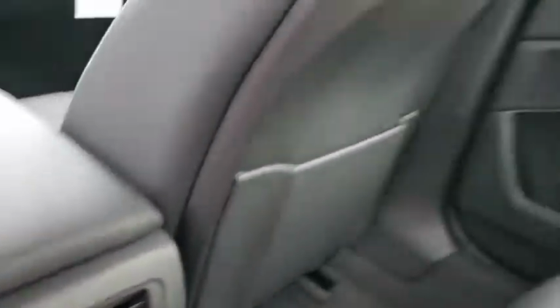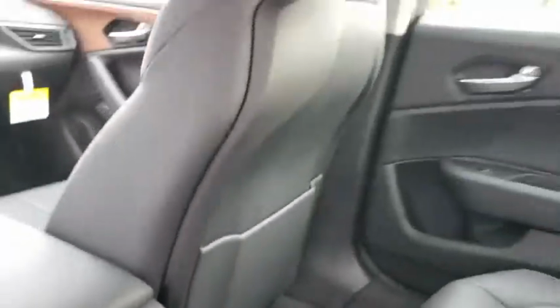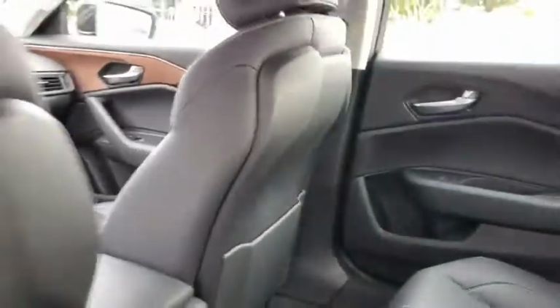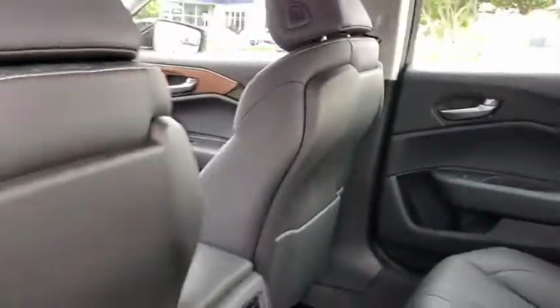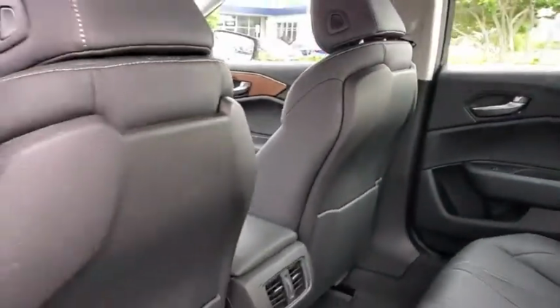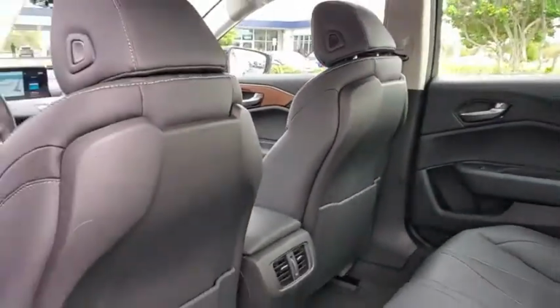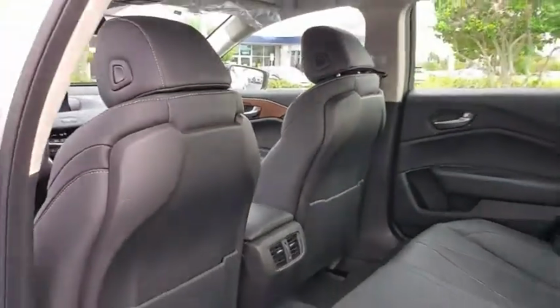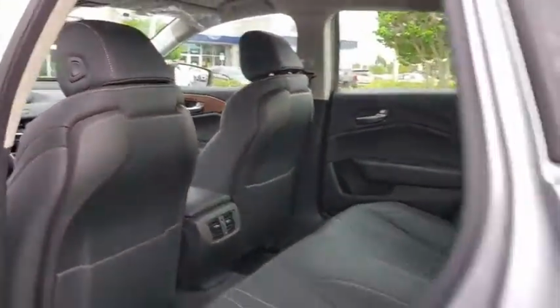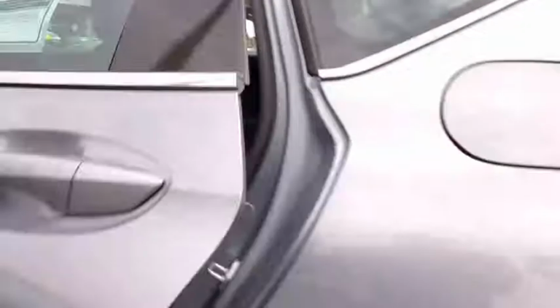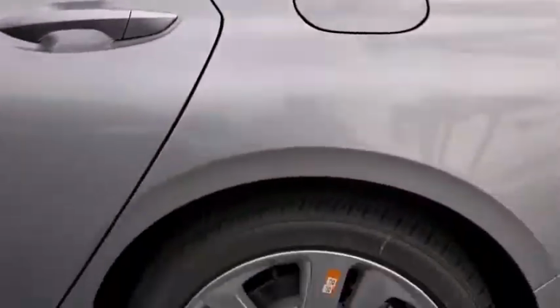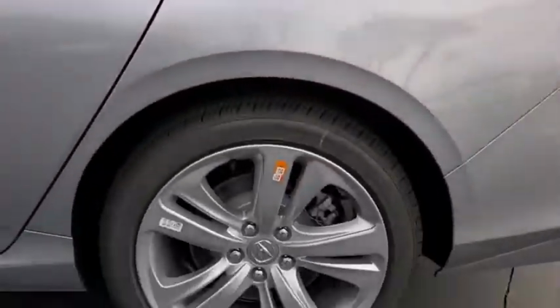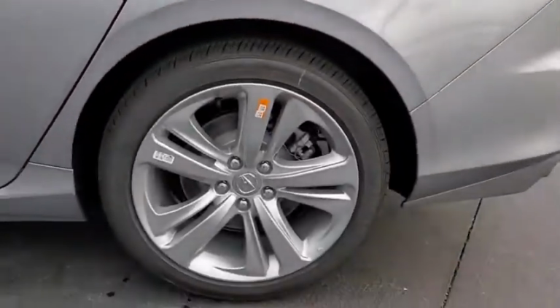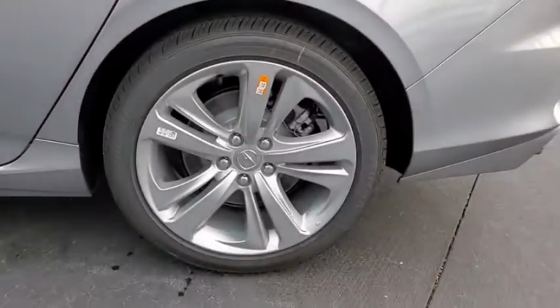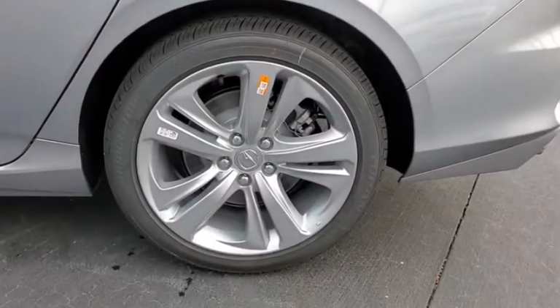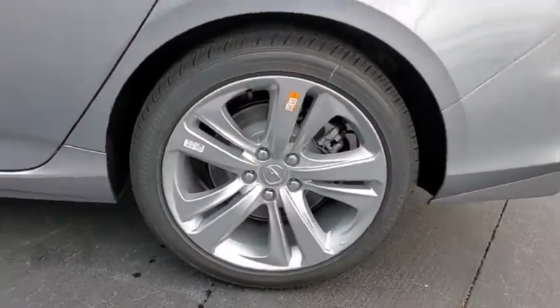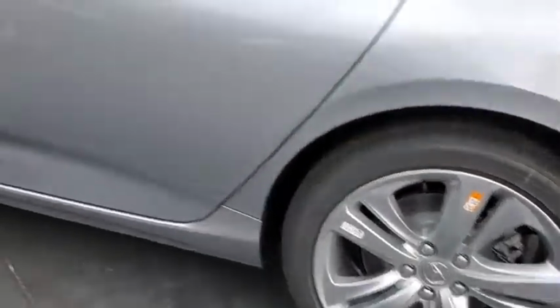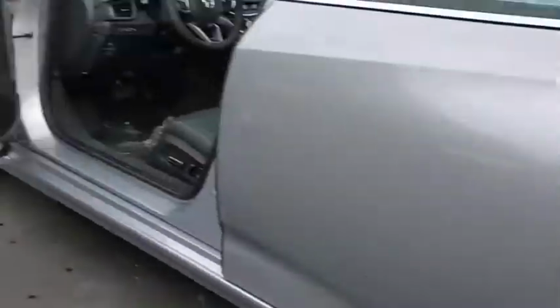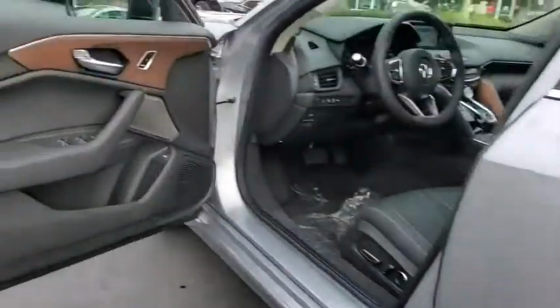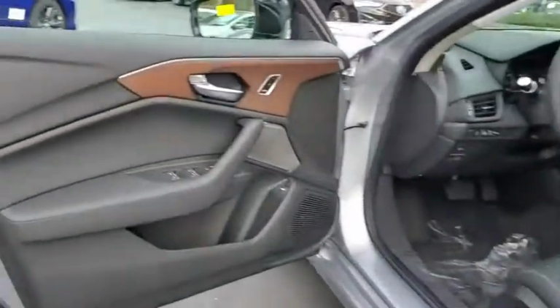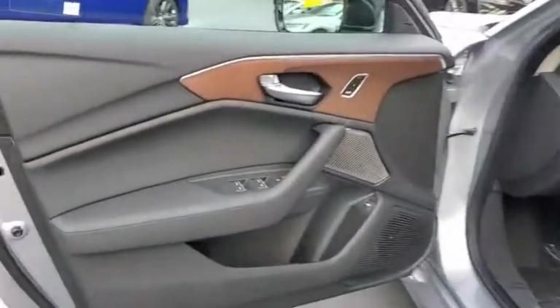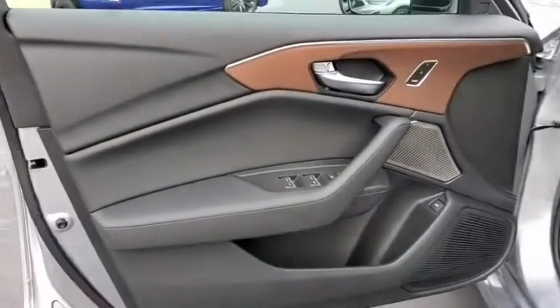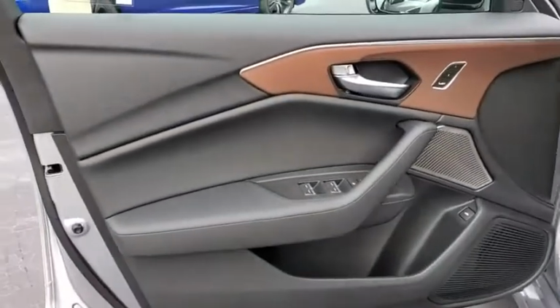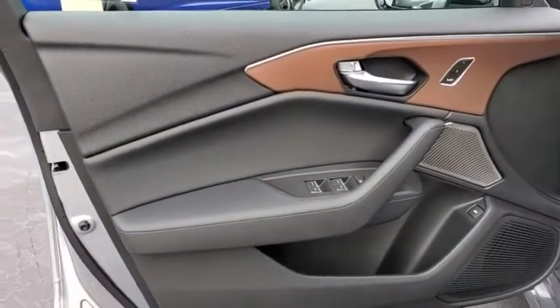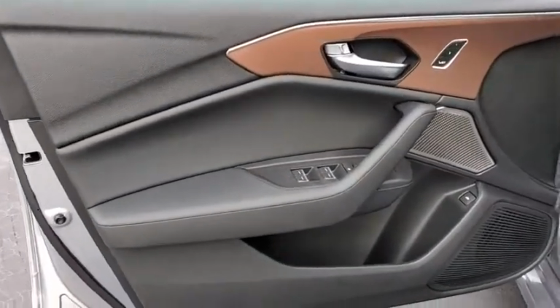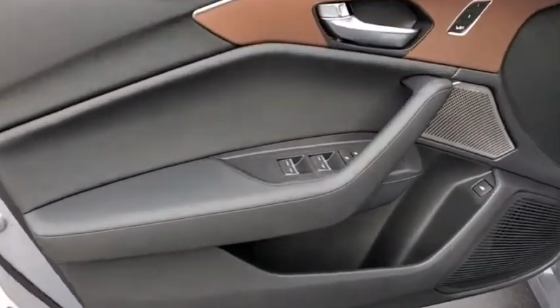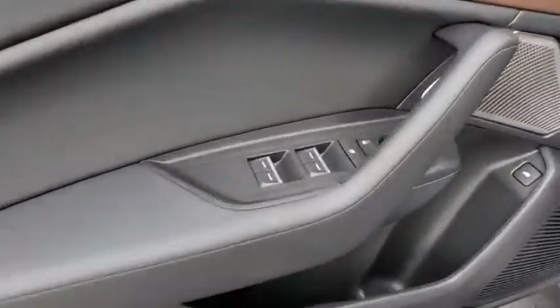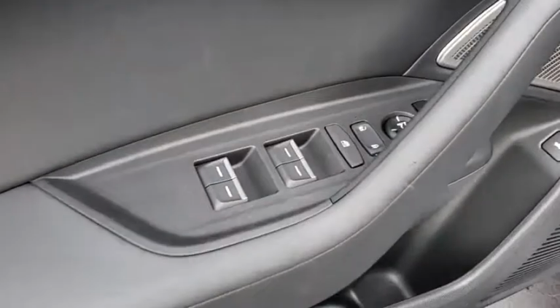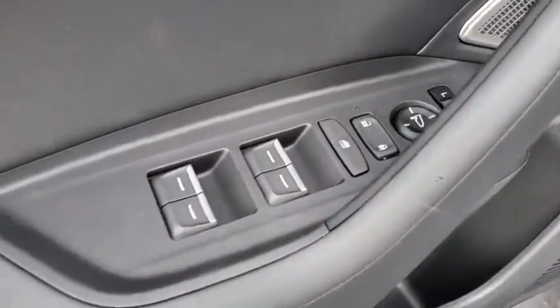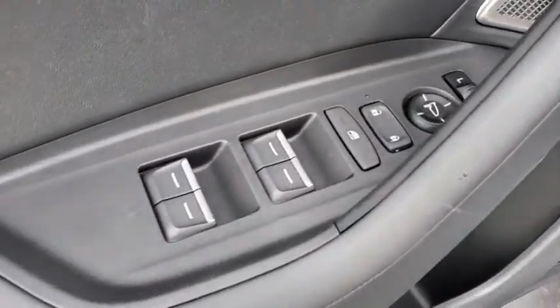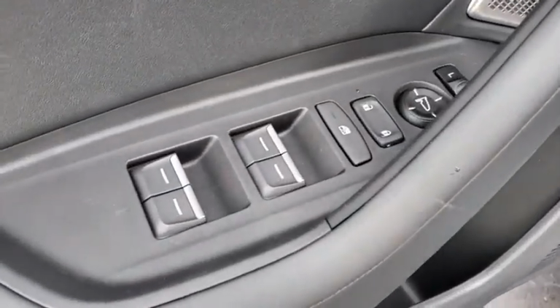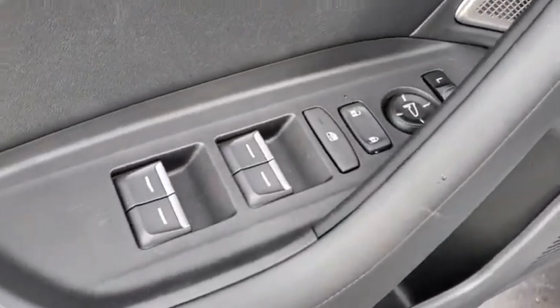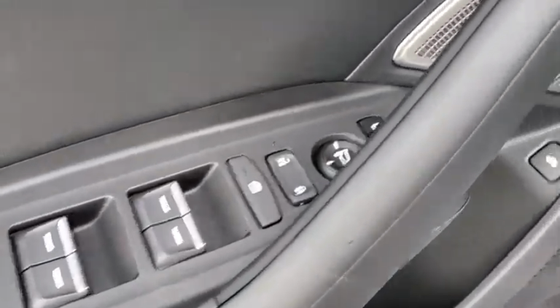Power windows, rear window defroster, heated front seats, security system, trip computer, compass, tachometer, brake assist, power moonroof, remote keyless entry.